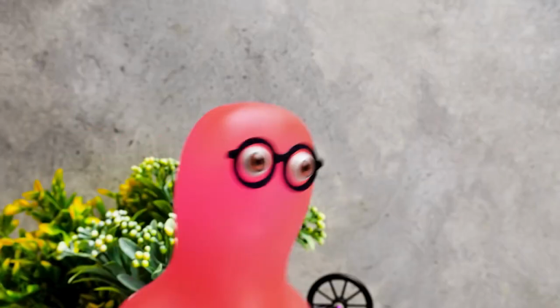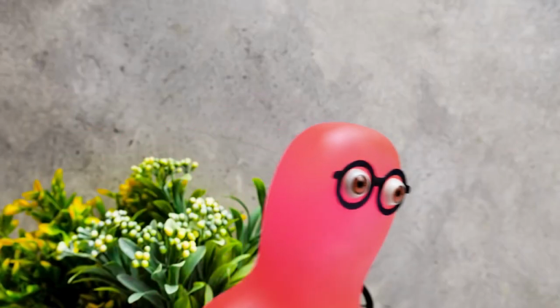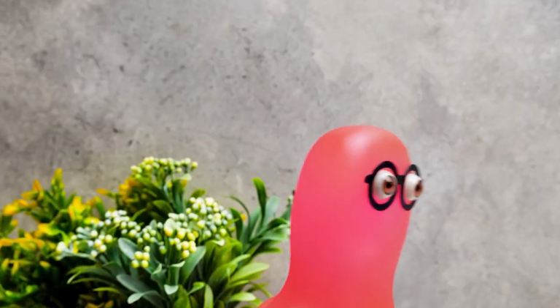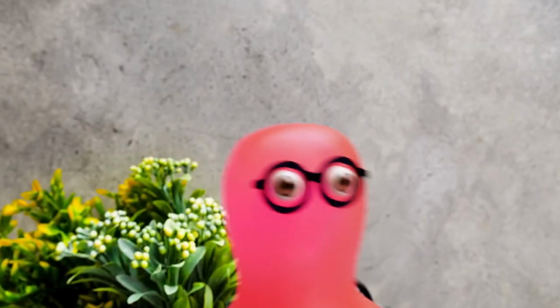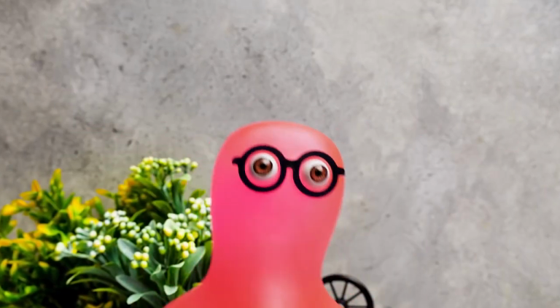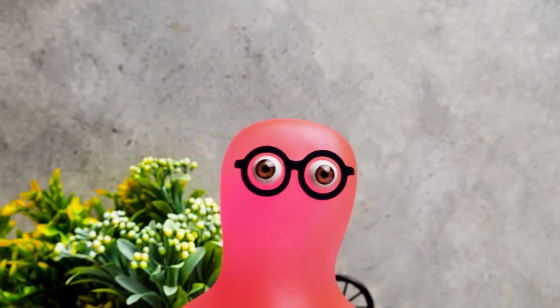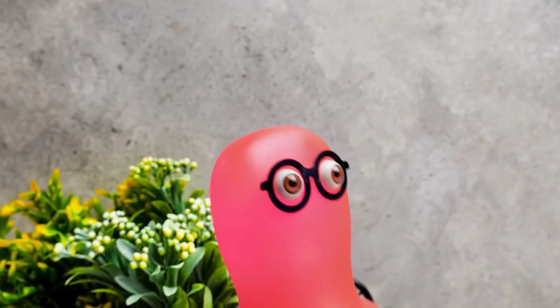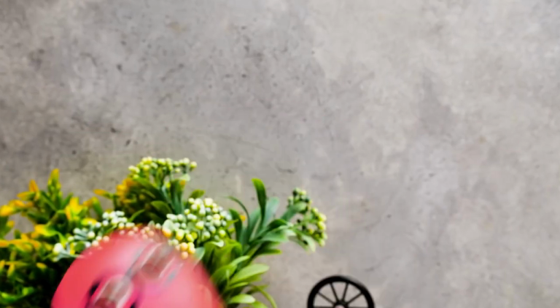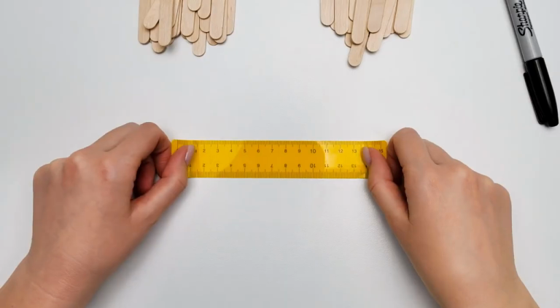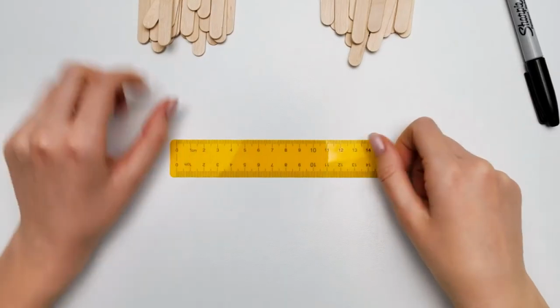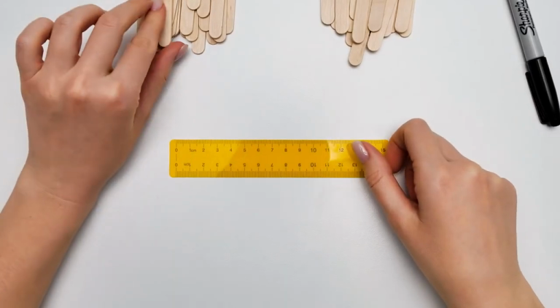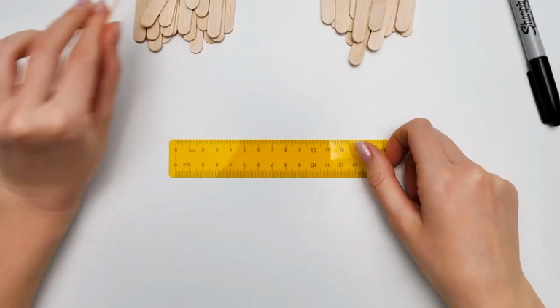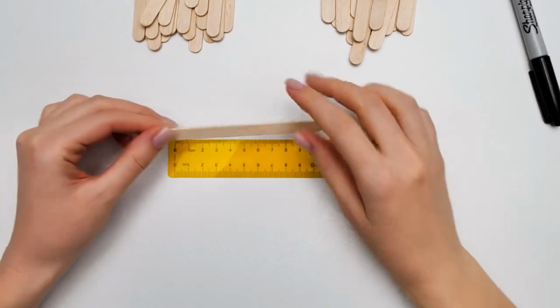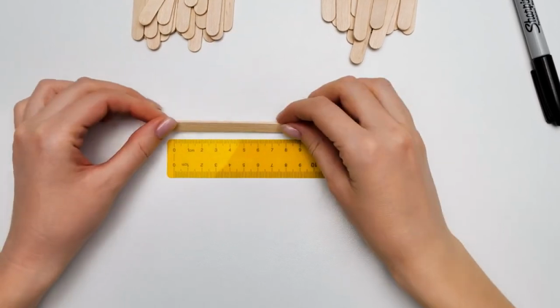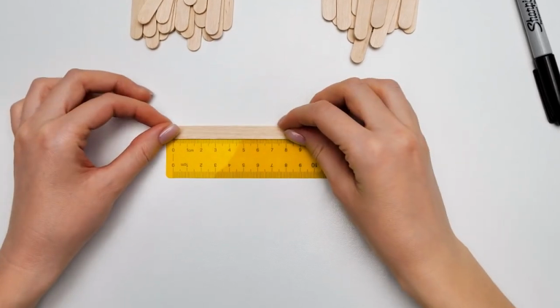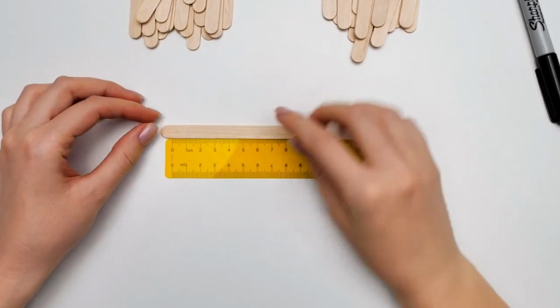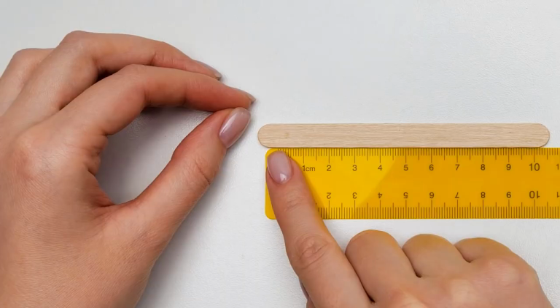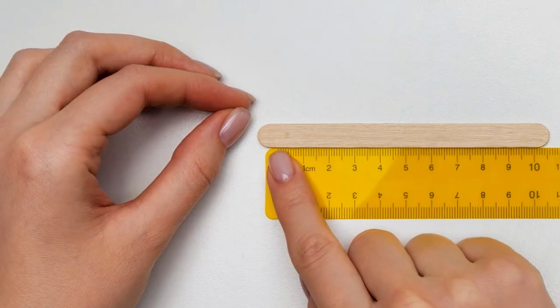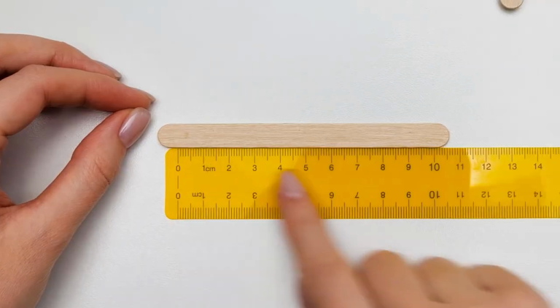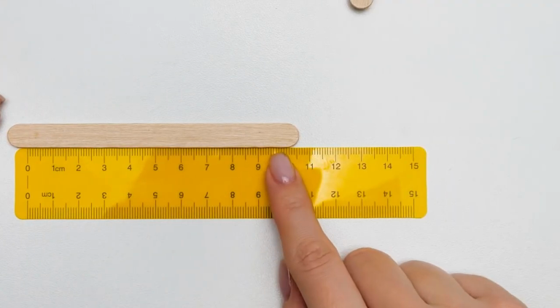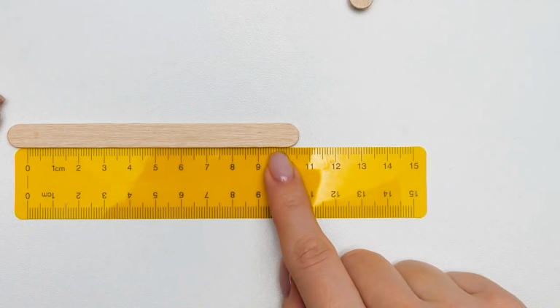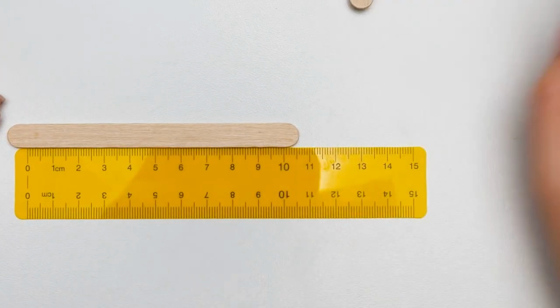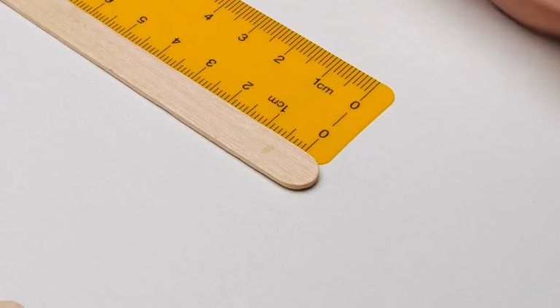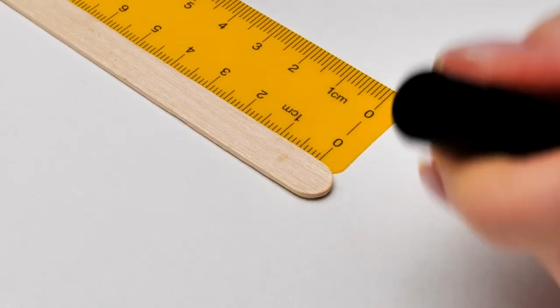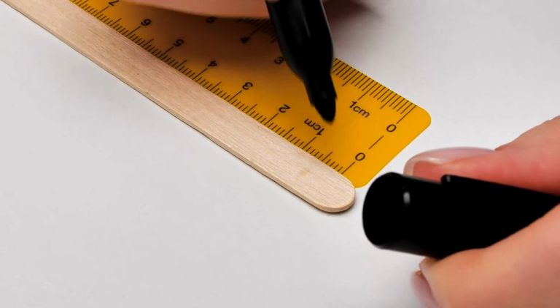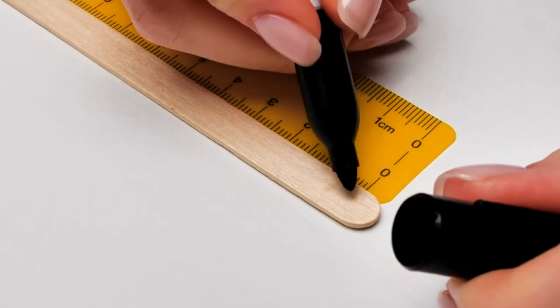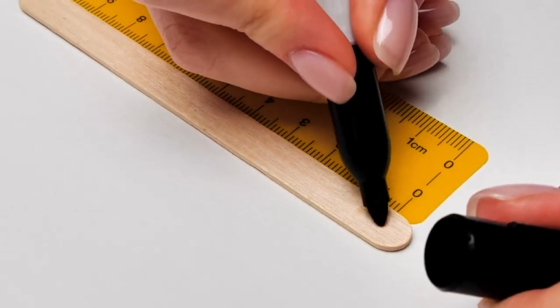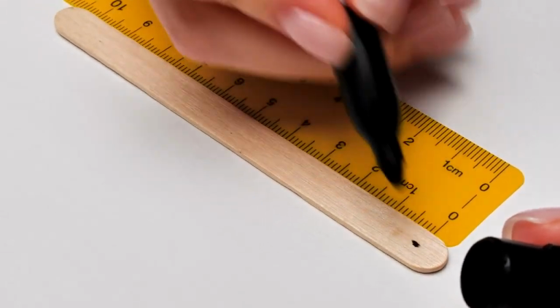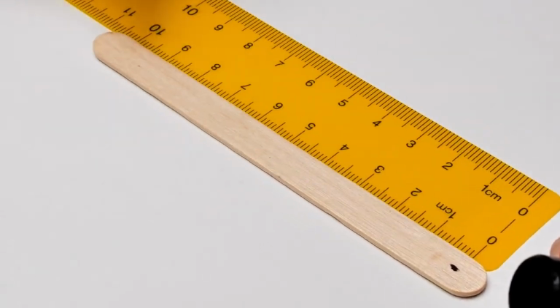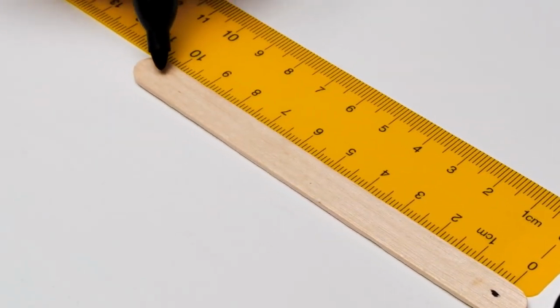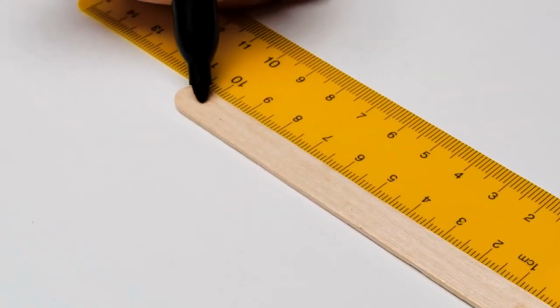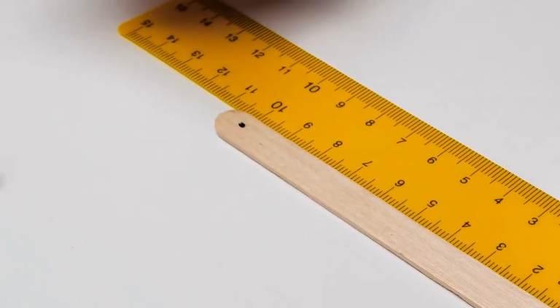So many pieces! Let's make a template first! It should have two holes on both sides of the popsicle stick. Let's draw dots to mark the places for future holes!